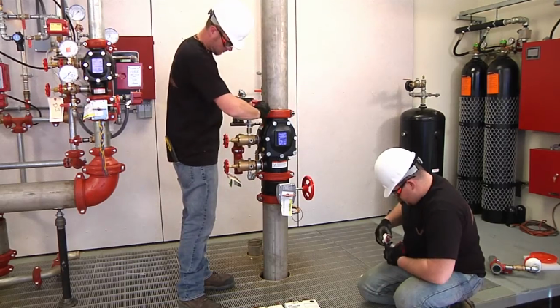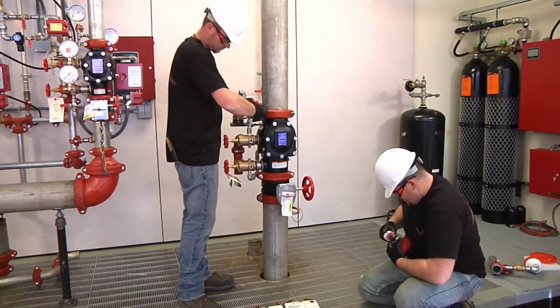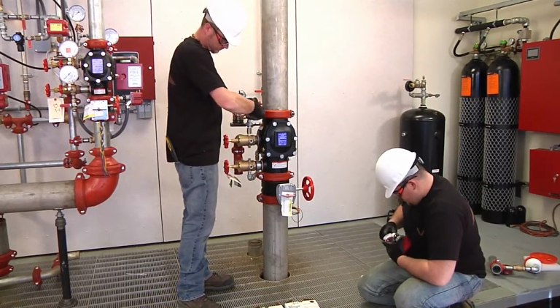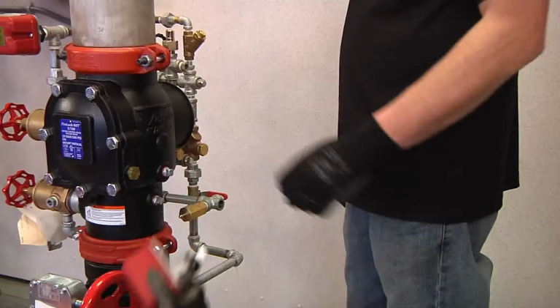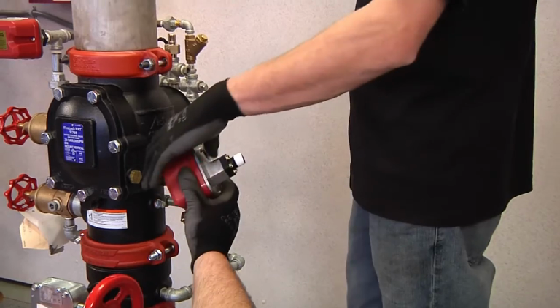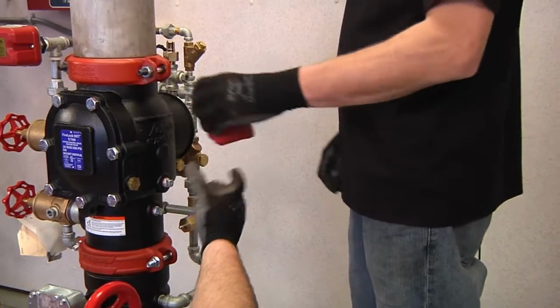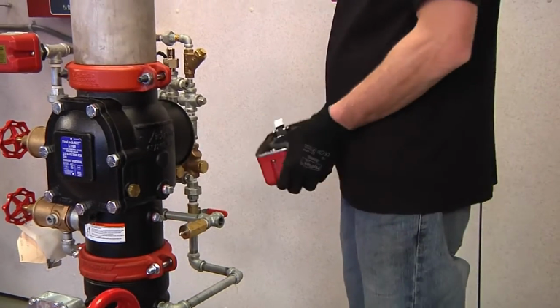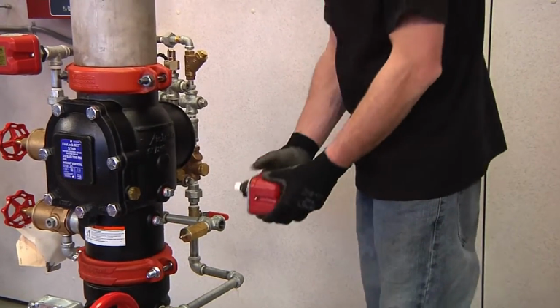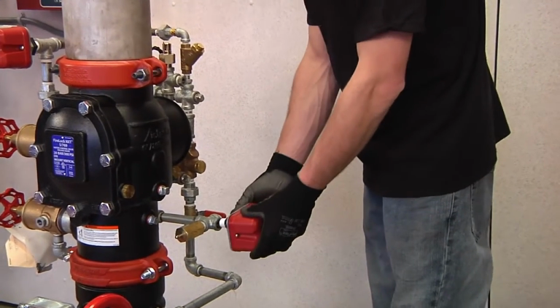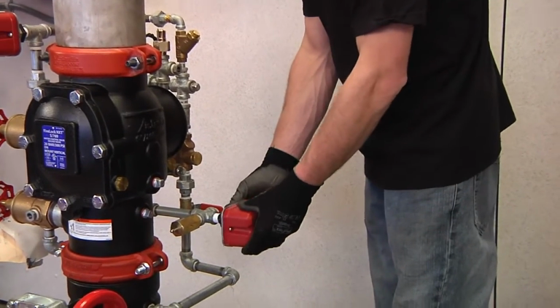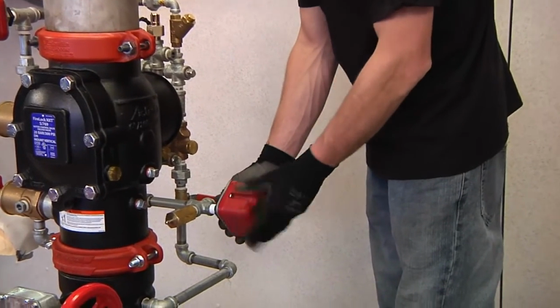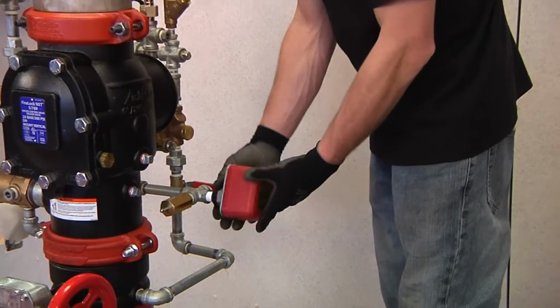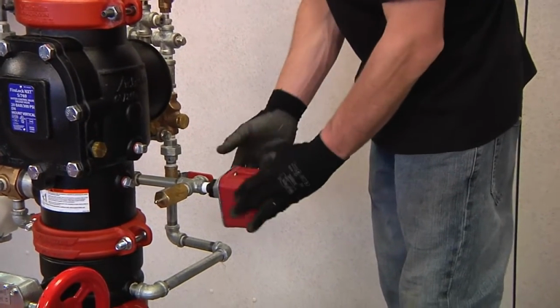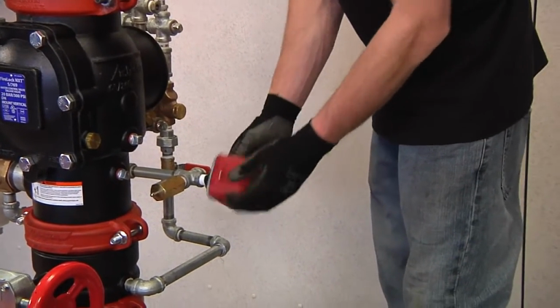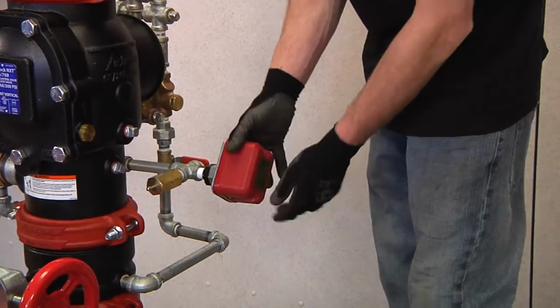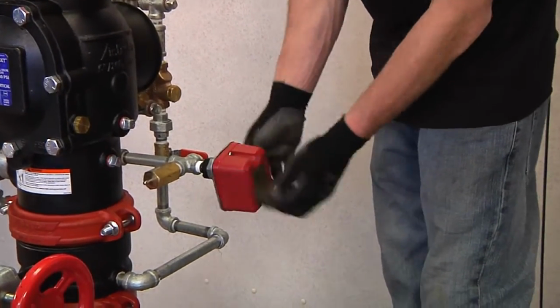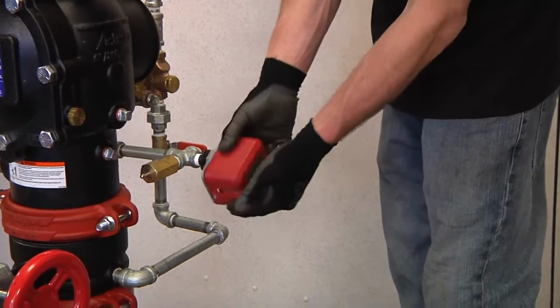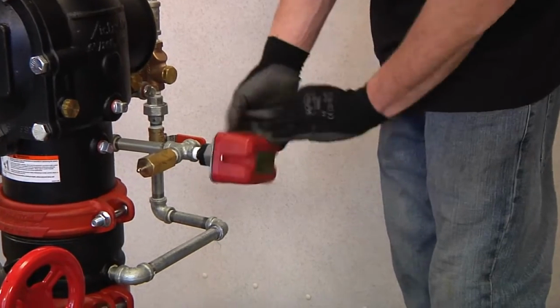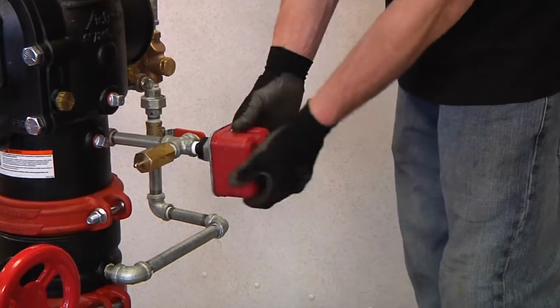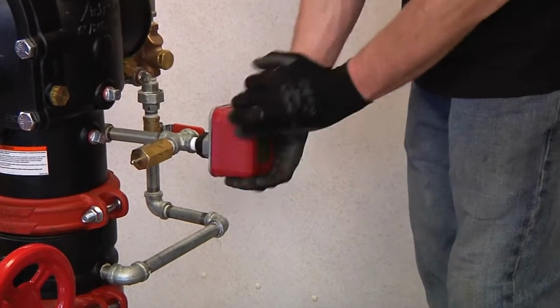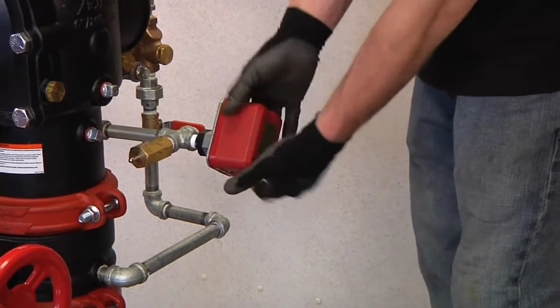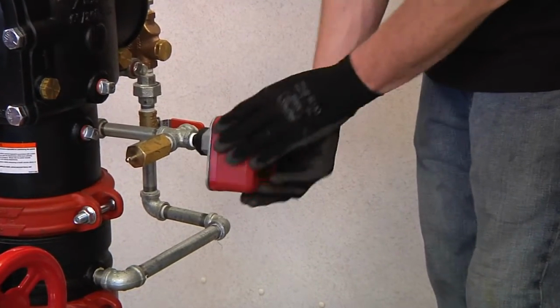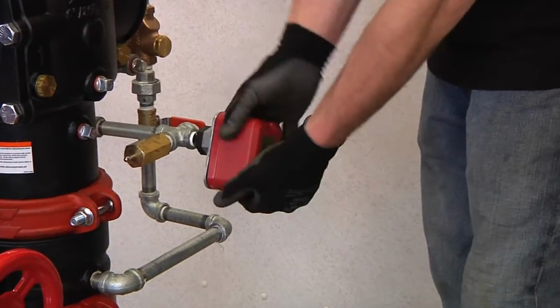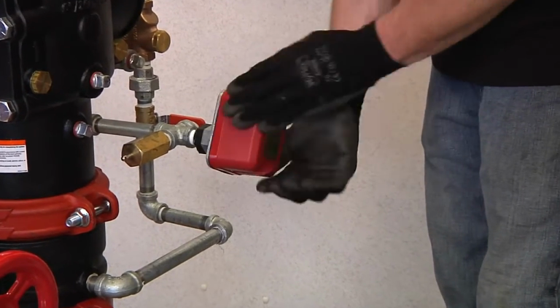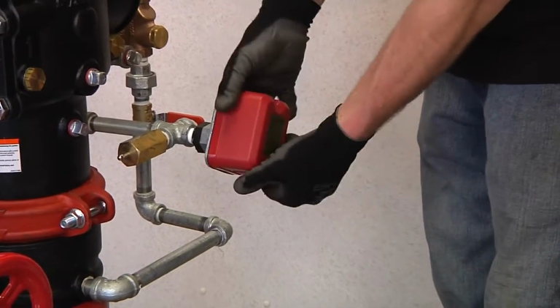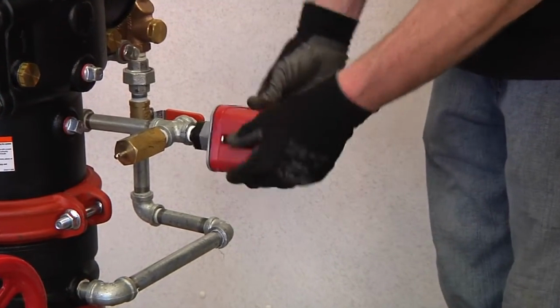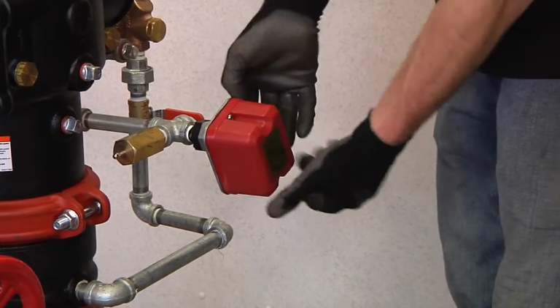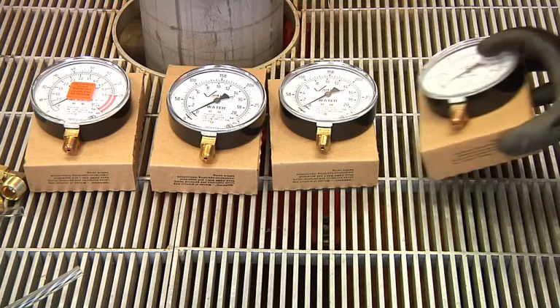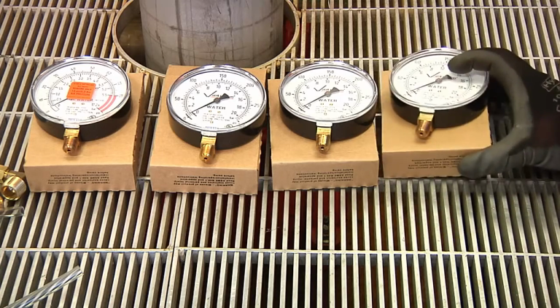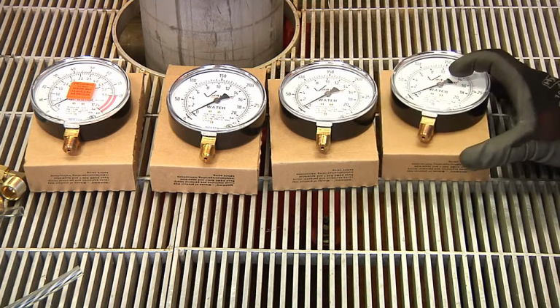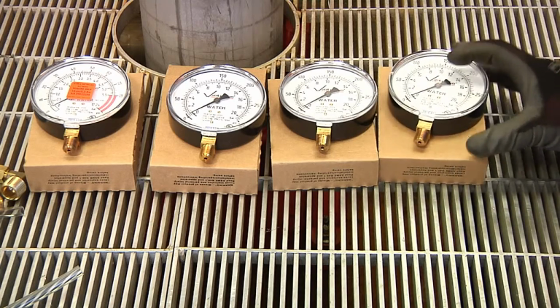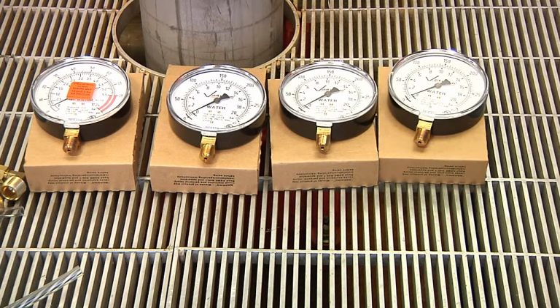Next, install the EPS 10-2 water pressure switch onto the trim near the Series 729 drip check valve. After both pressure switches have been installed, it is time to mount the water and air gauges.